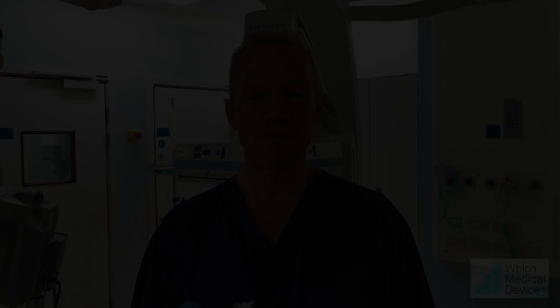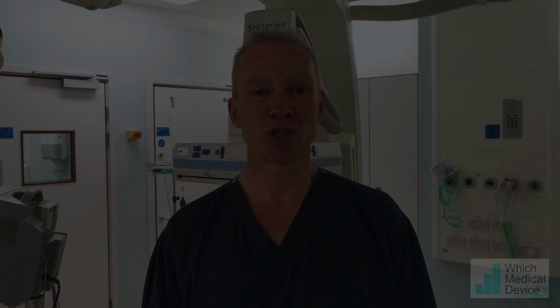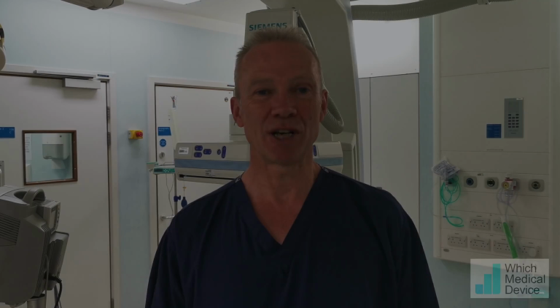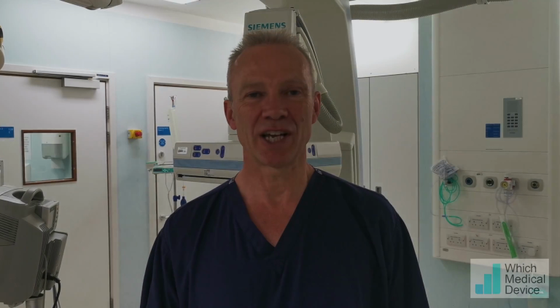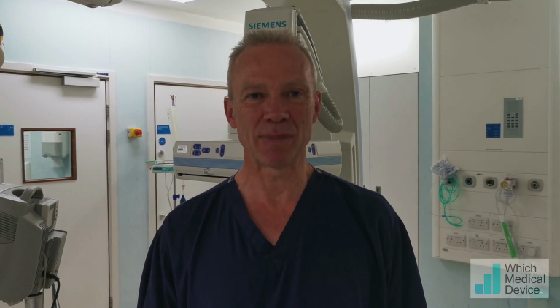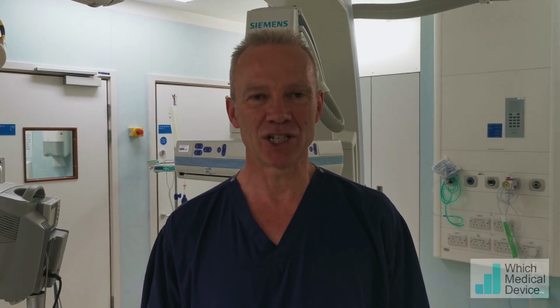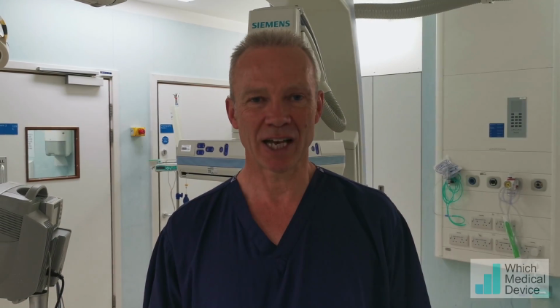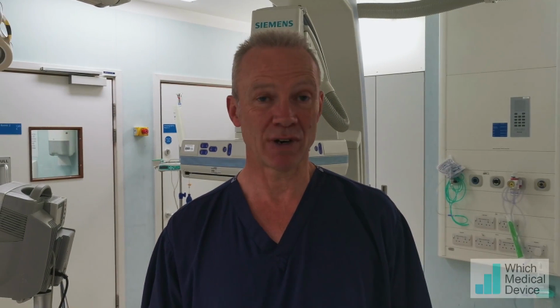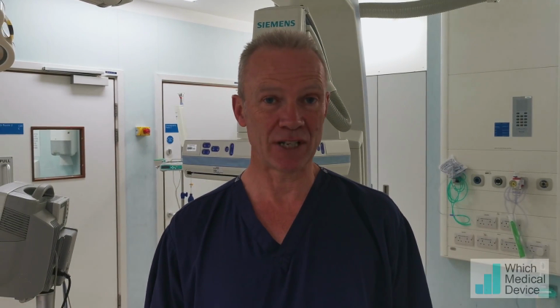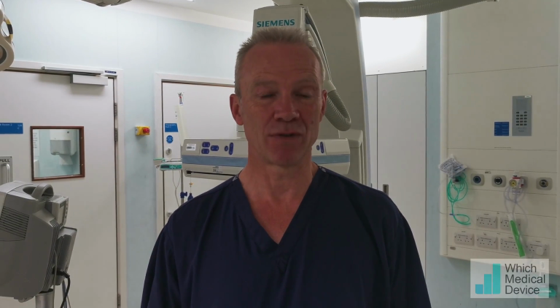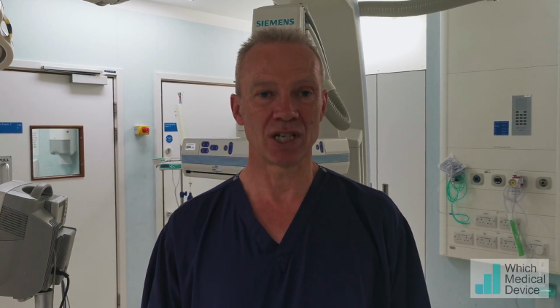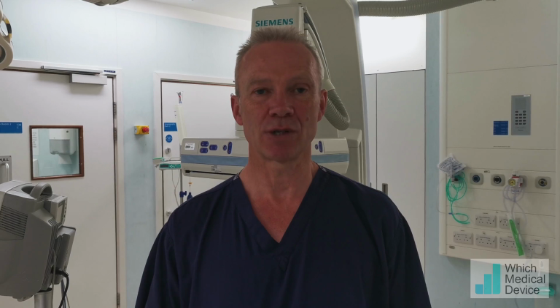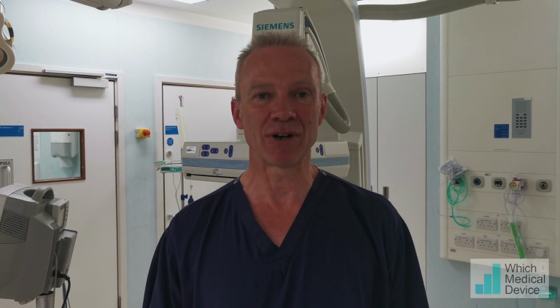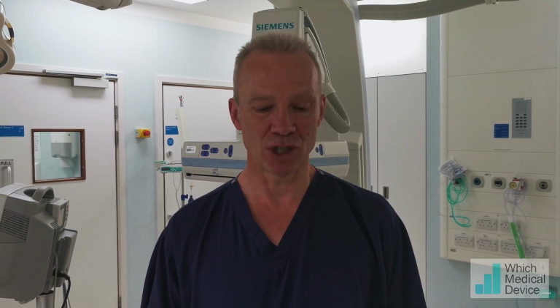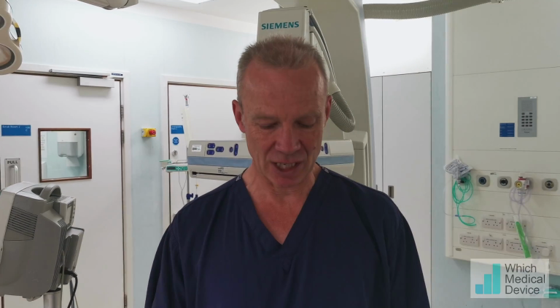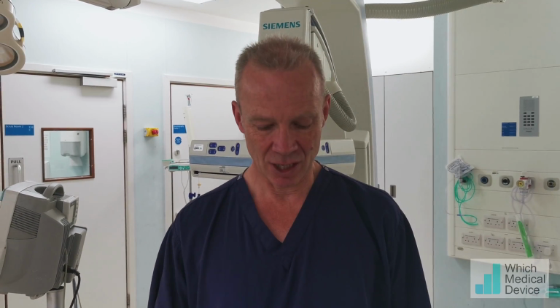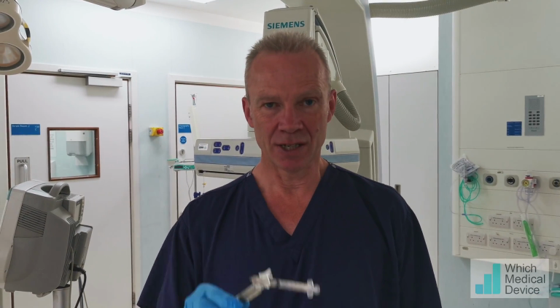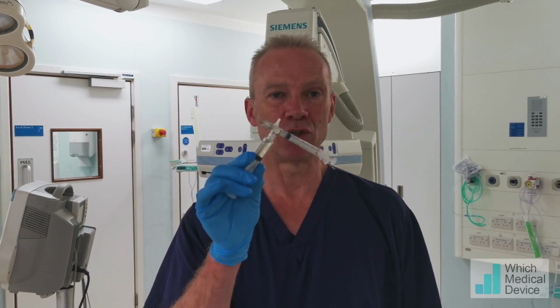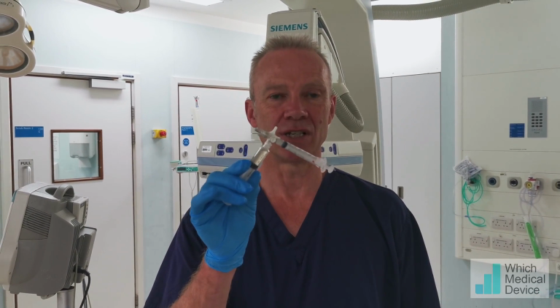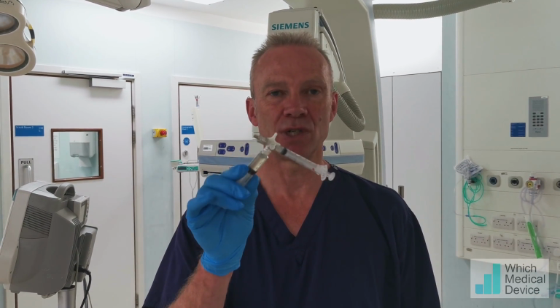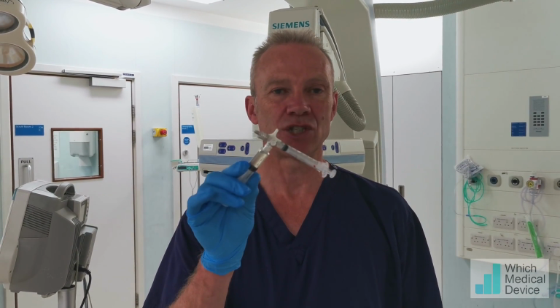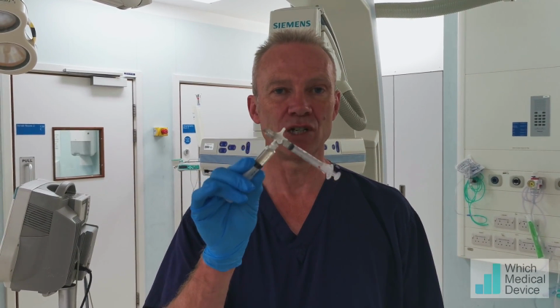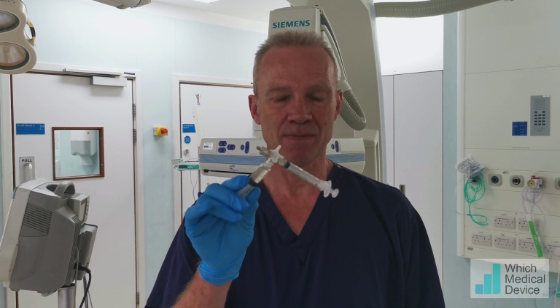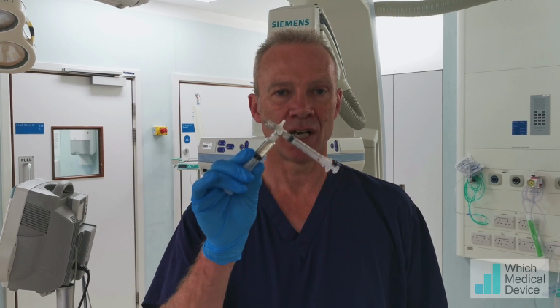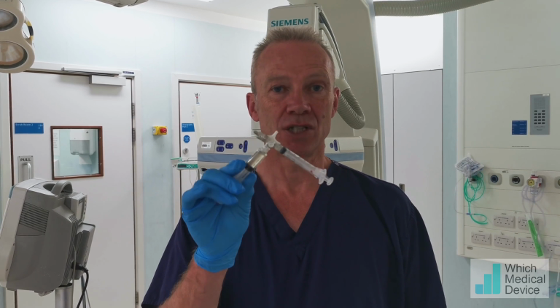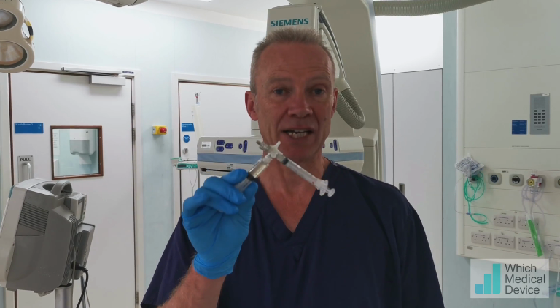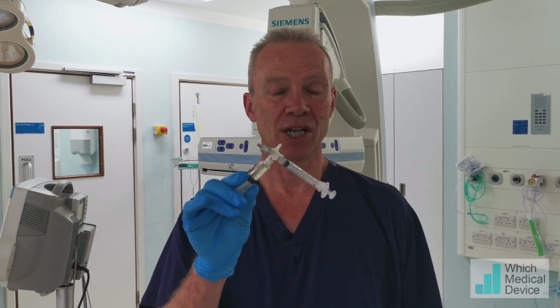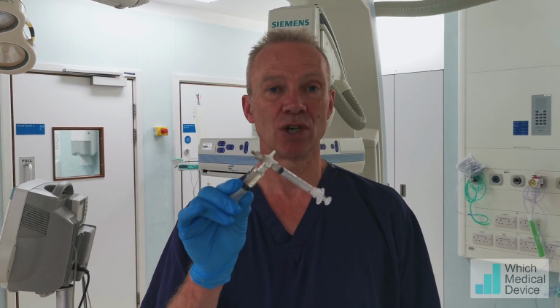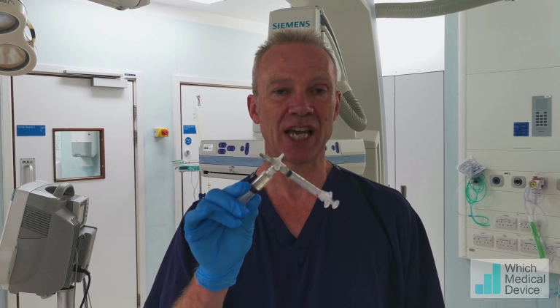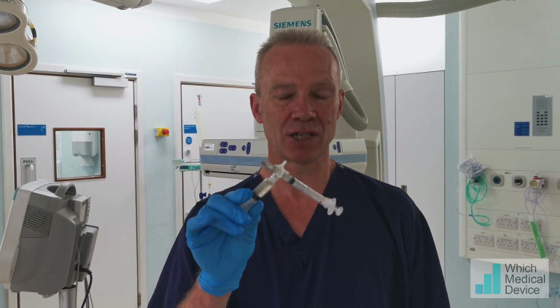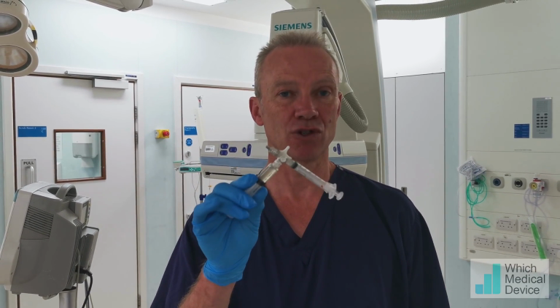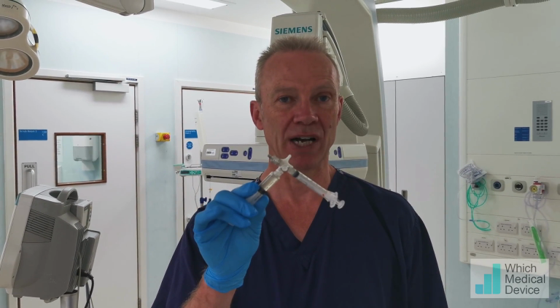We've just been doing a prostate artery embolisation and it was a really straightforward procedure. It took us about an hour and a half to do both sides. This is what I normally use, which is a mixture of glubran to lipiodol in a ratio of 1 to 8. And it works really well.